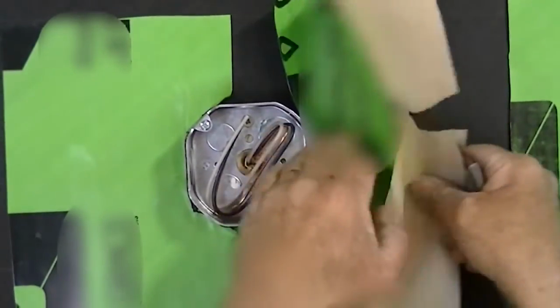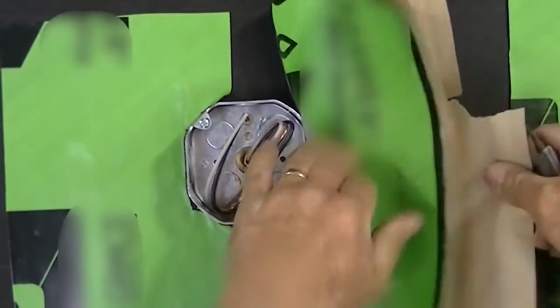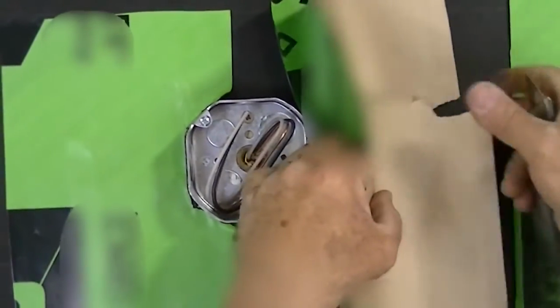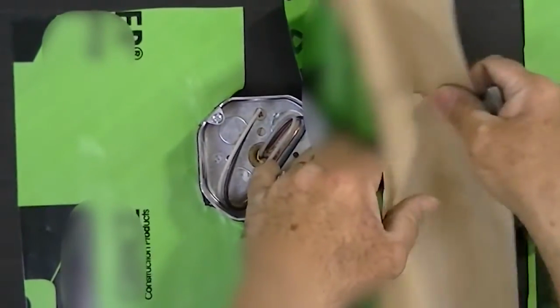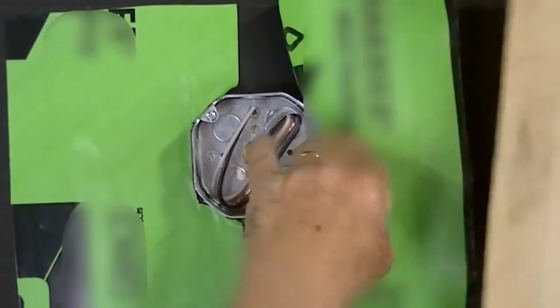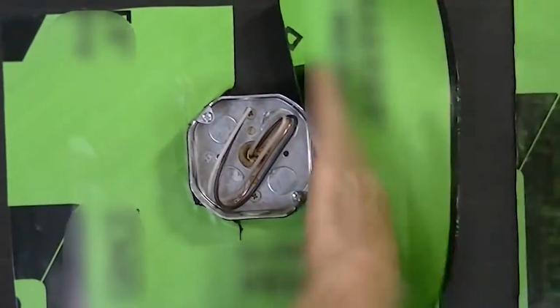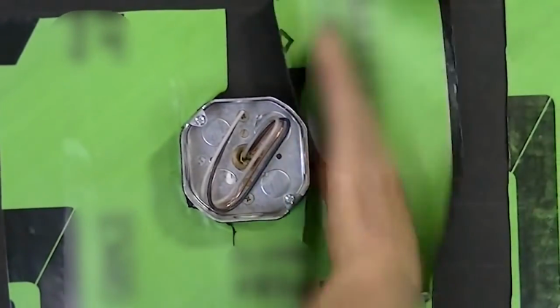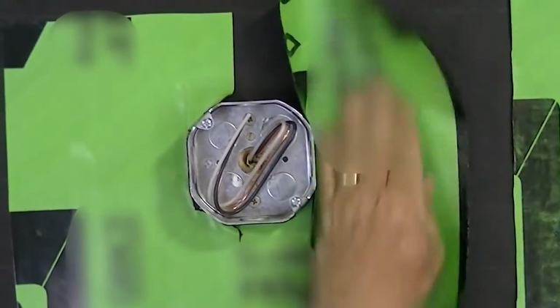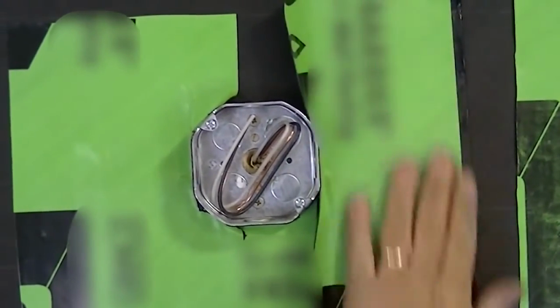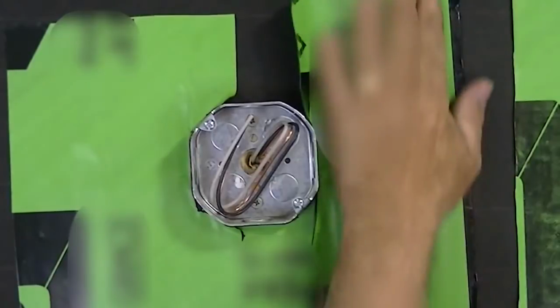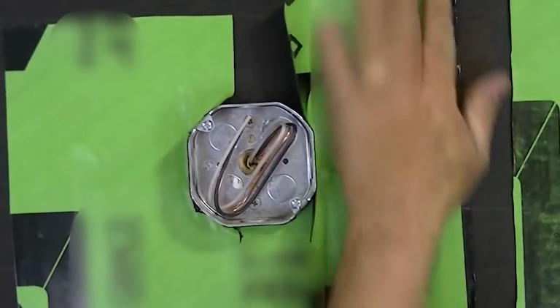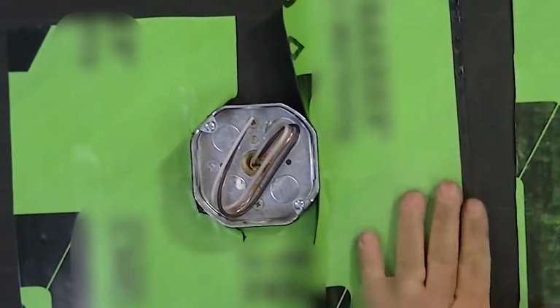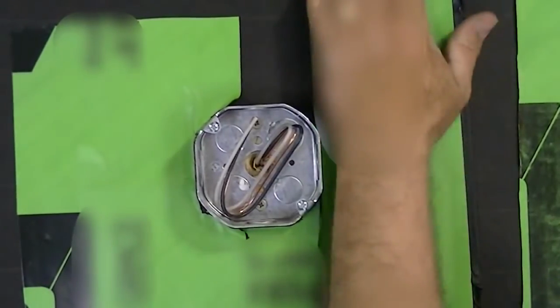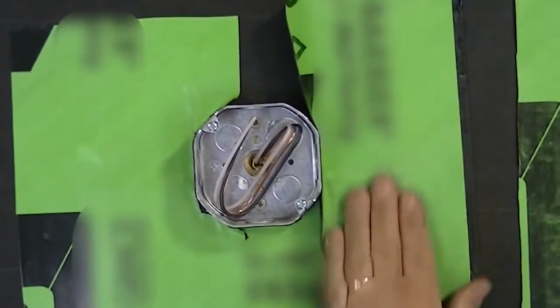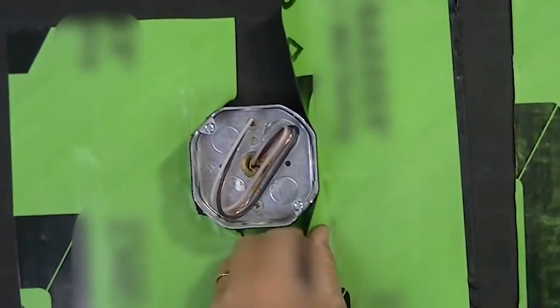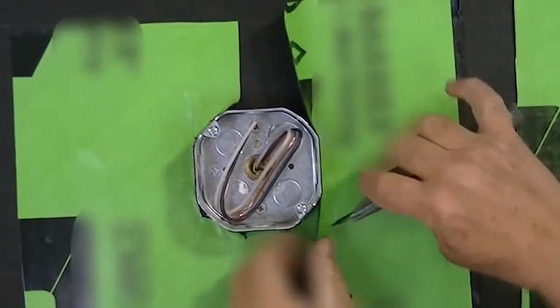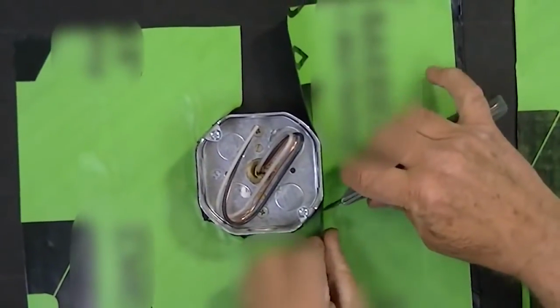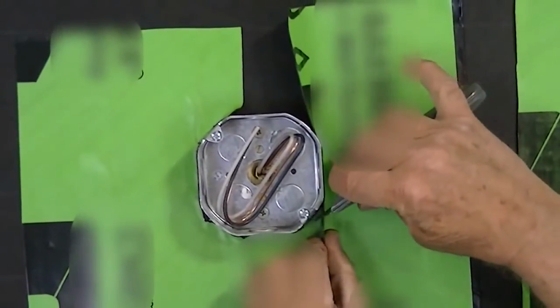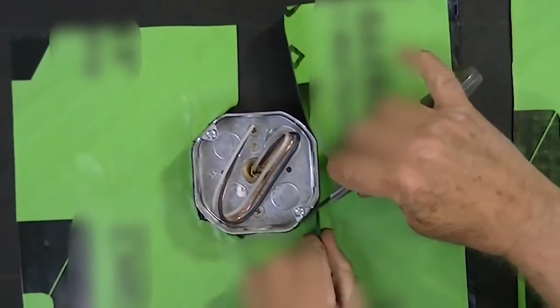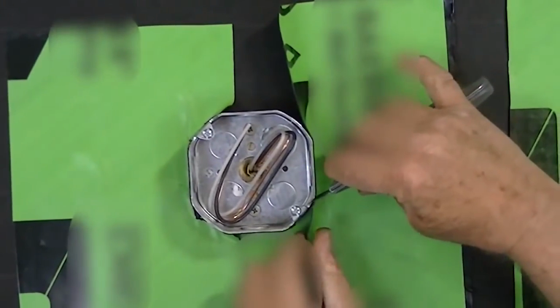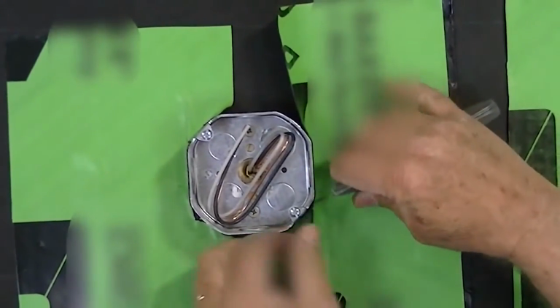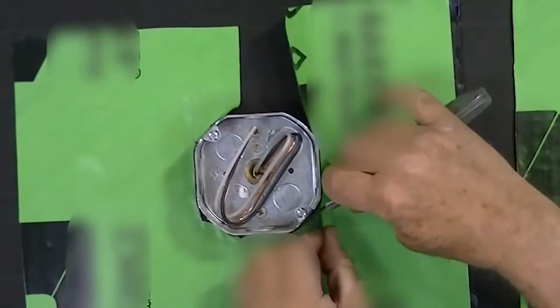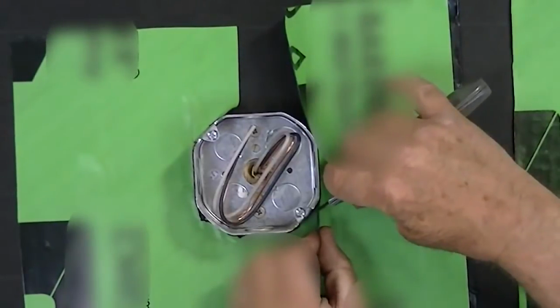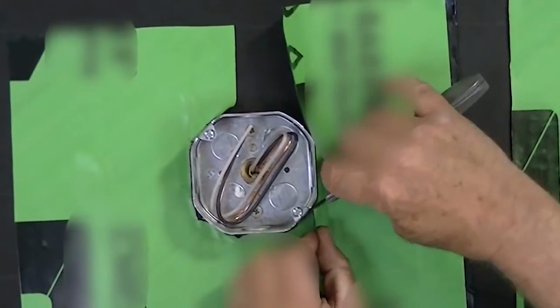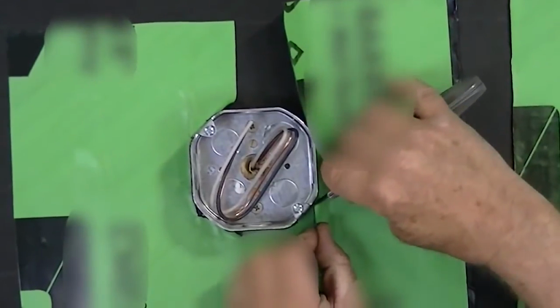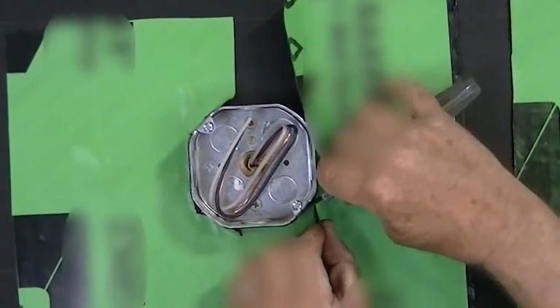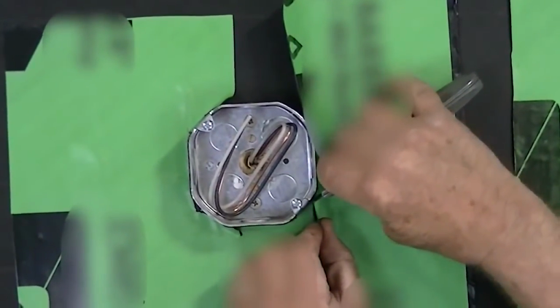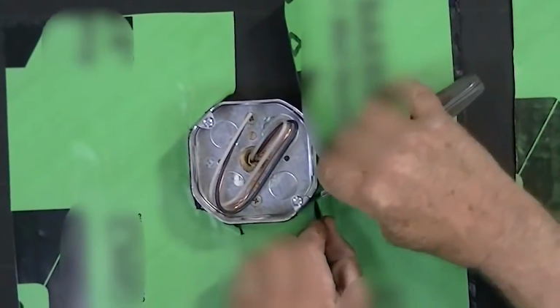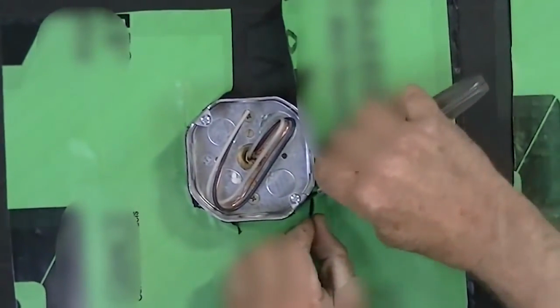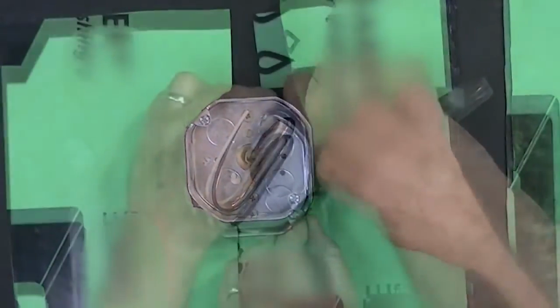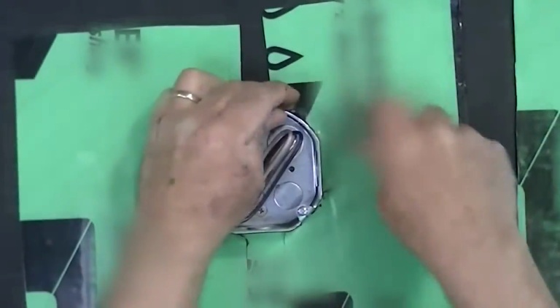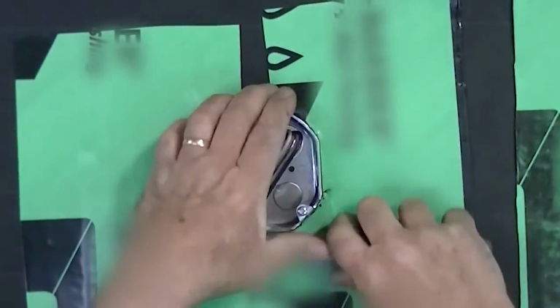Before installing any architectural details such as utility box covers, light covers, spigot trim, etc., be sure that all proper flashing has been installed before beginning mortar work. See our flashing video for proper flashing techniques.